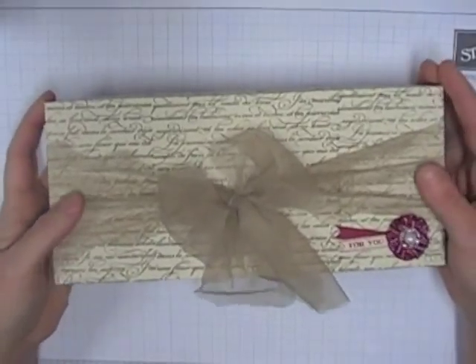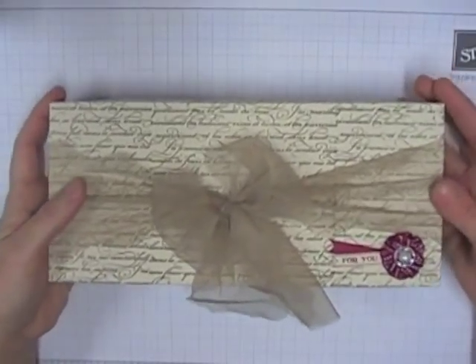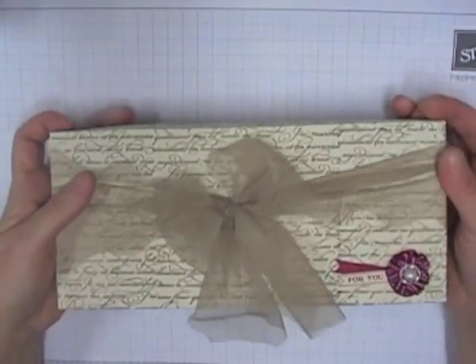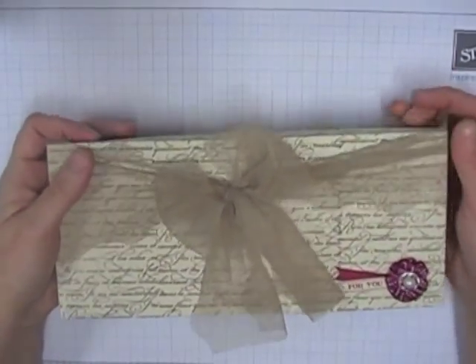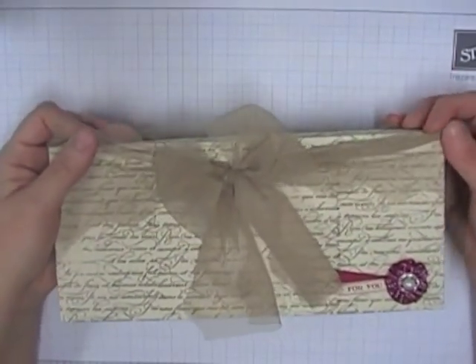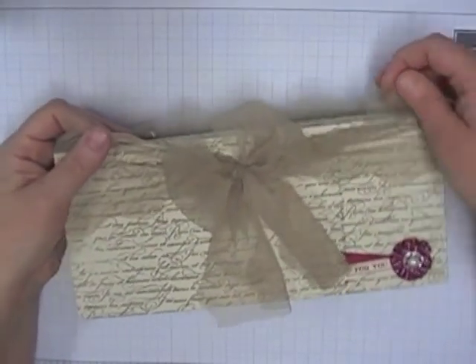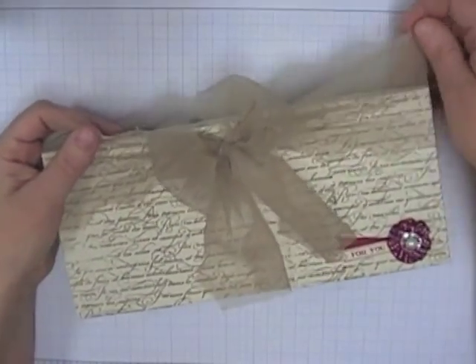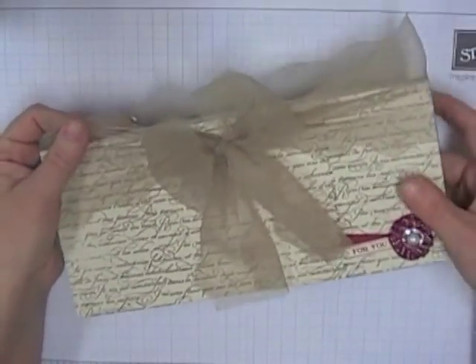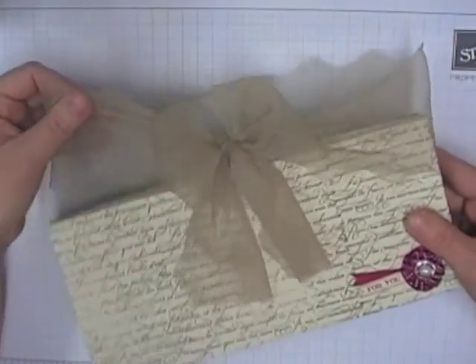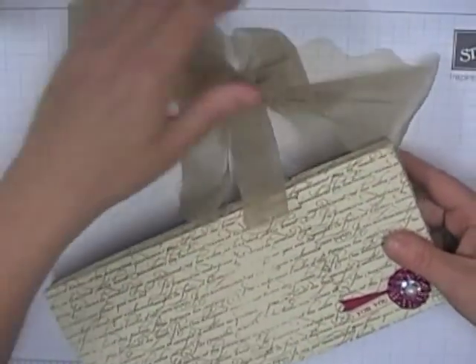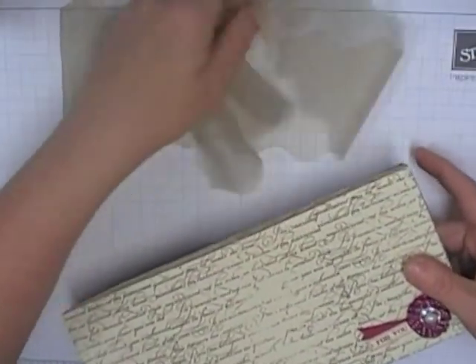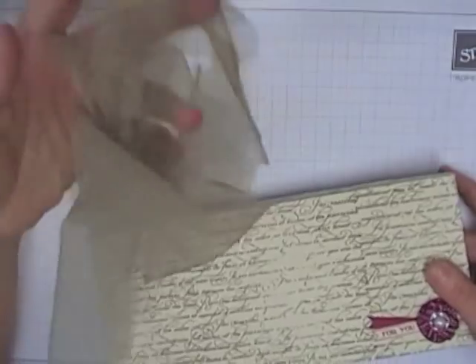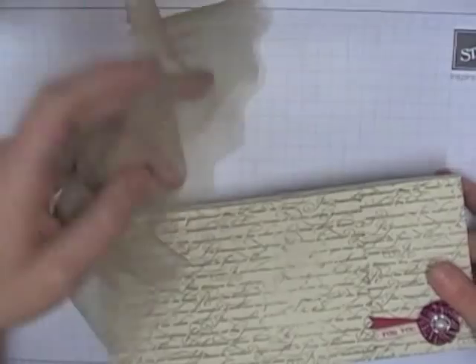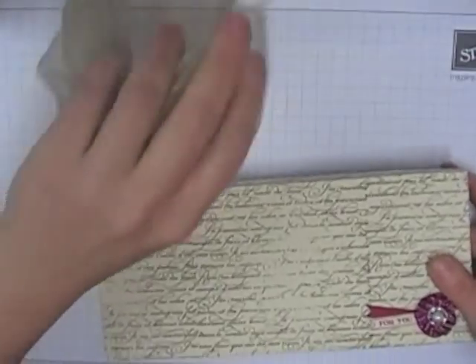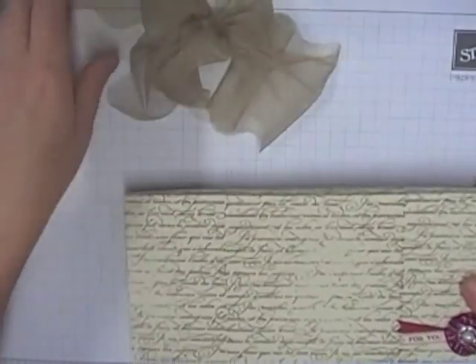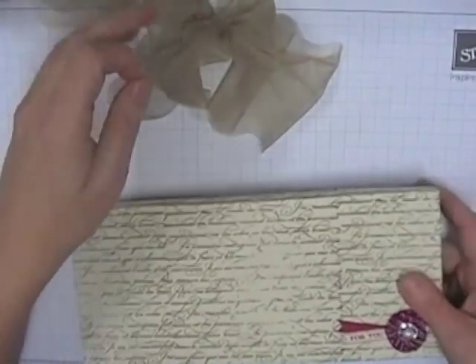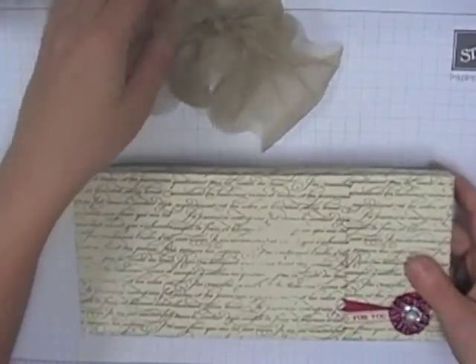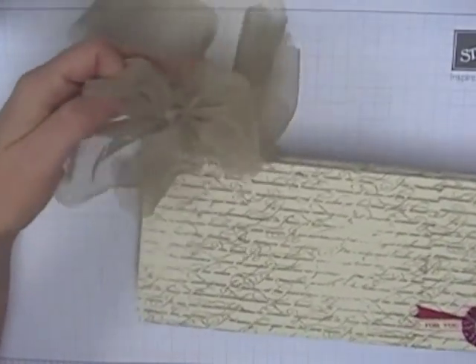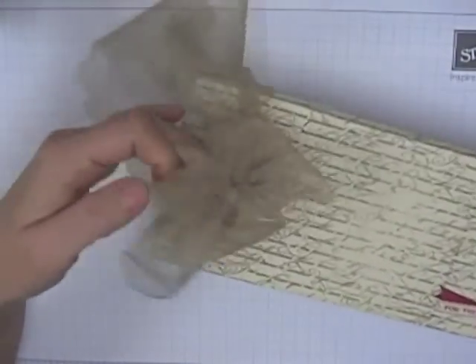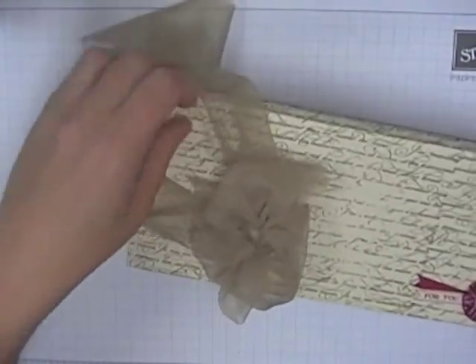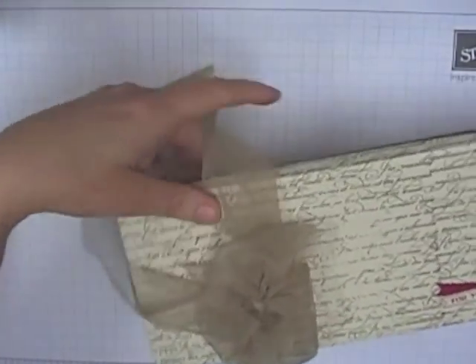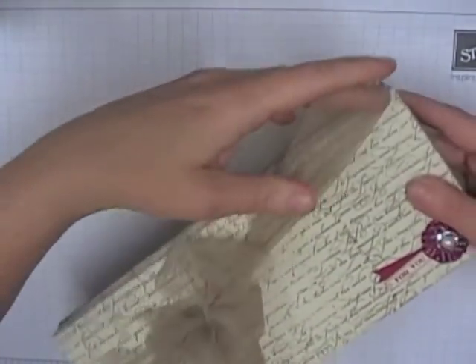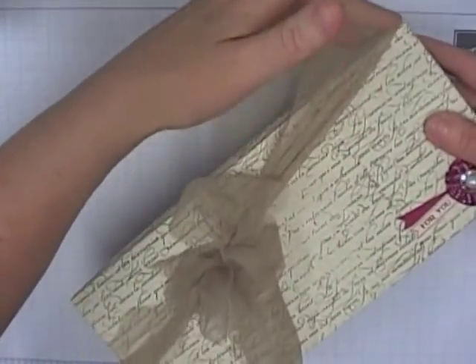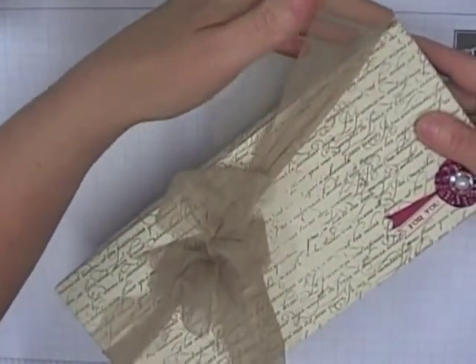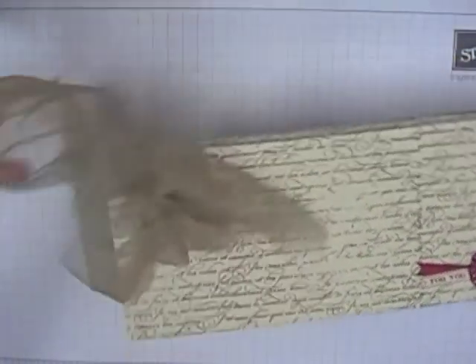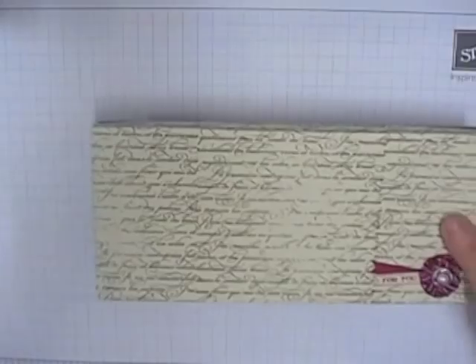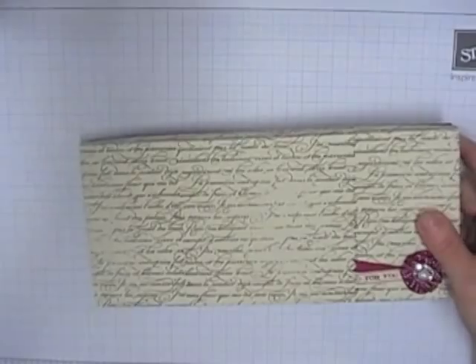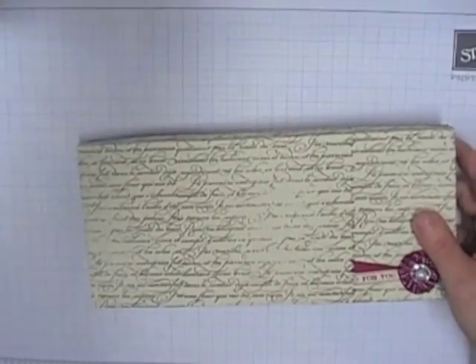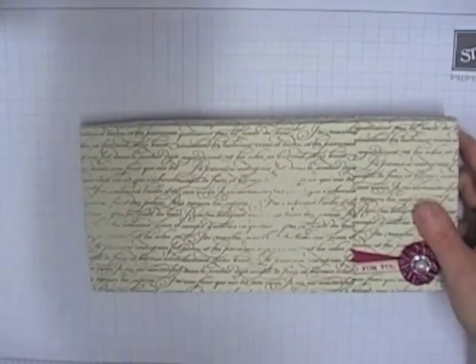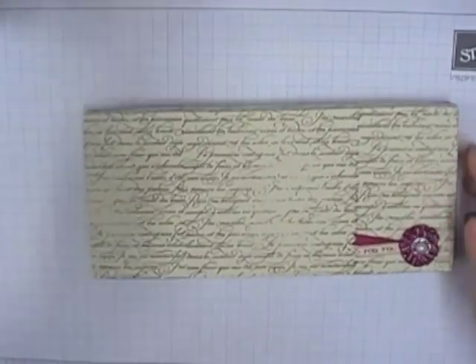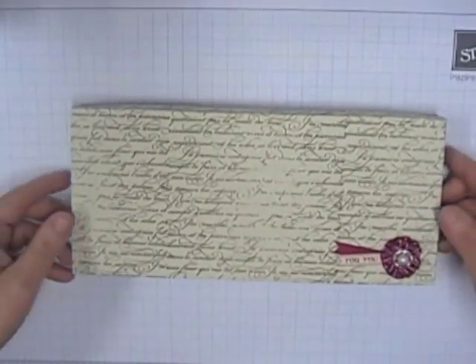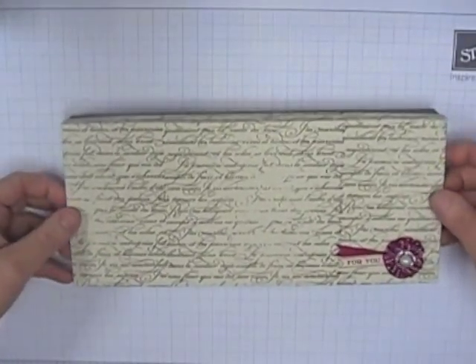The great thing about tulle - unlike ribbon - is because it's a bit stretchy, you can kind of just pull it off and then it easily stretches back on over the box, and you don't have to untie your bow if you've done it once already, which is a bonus.